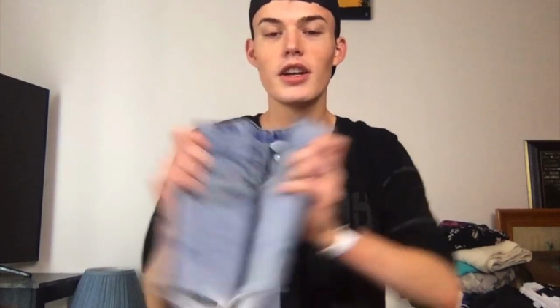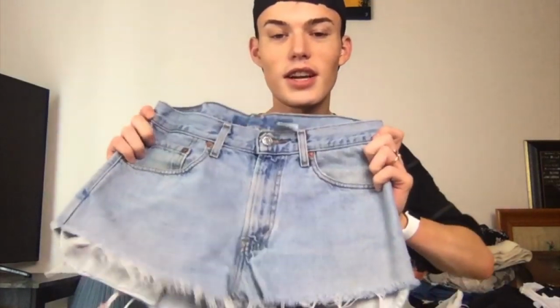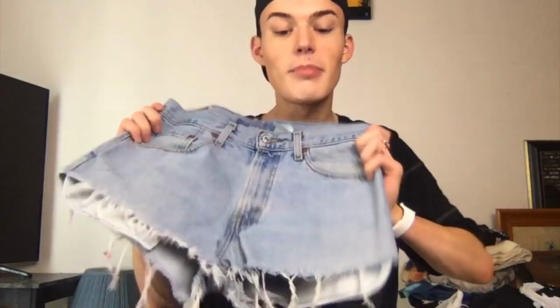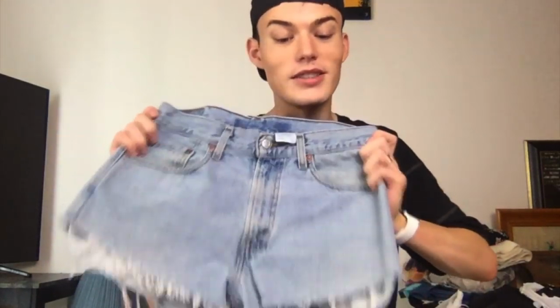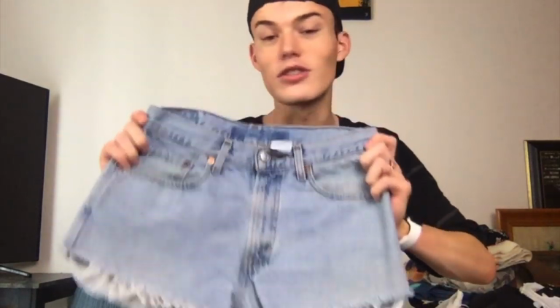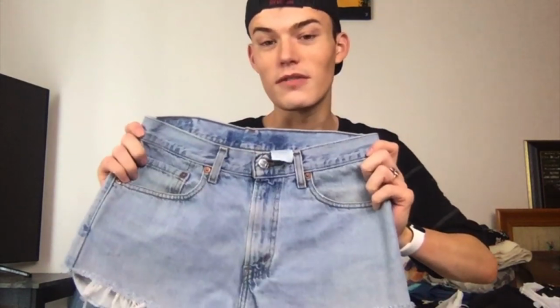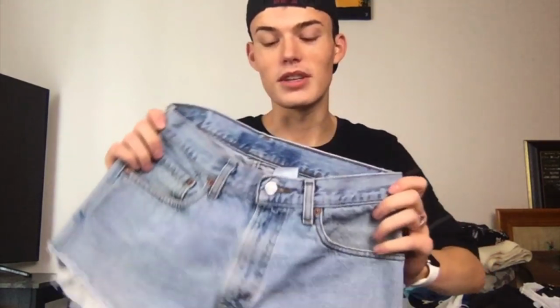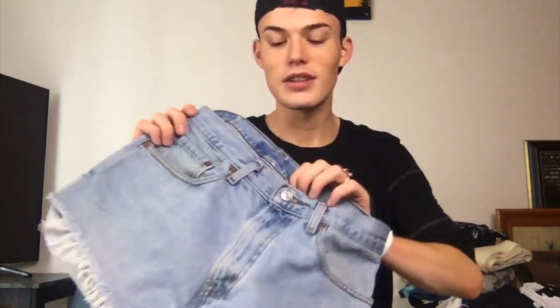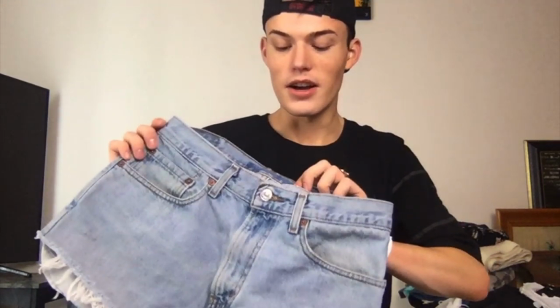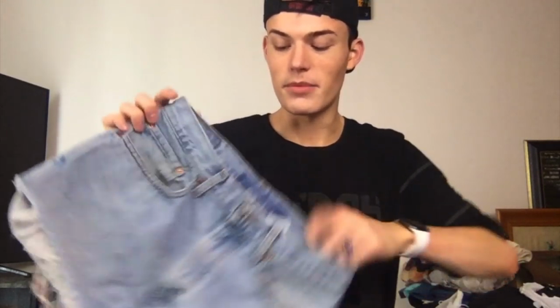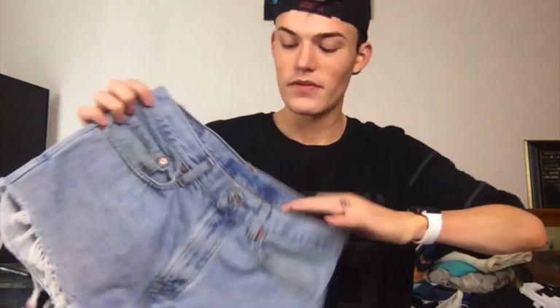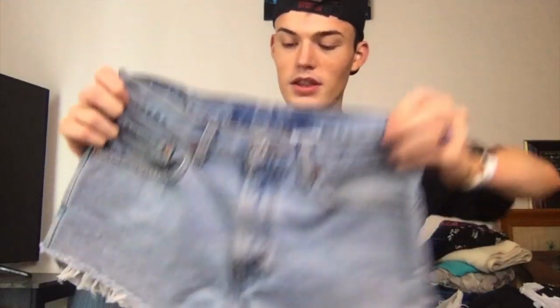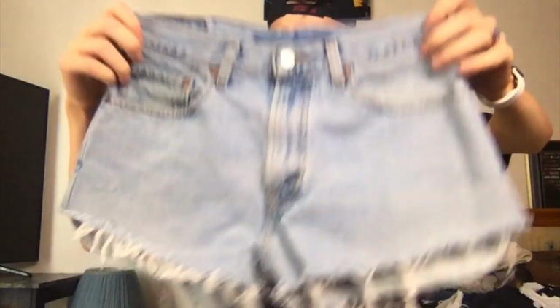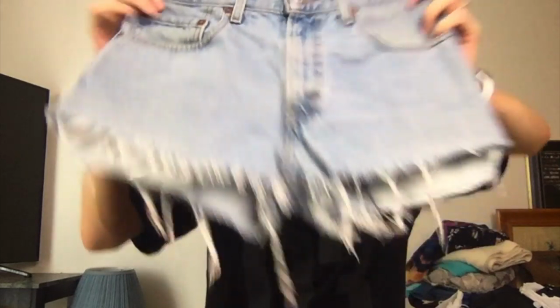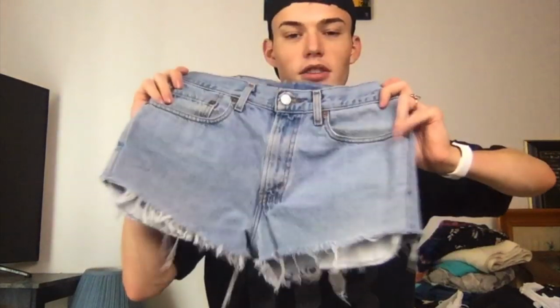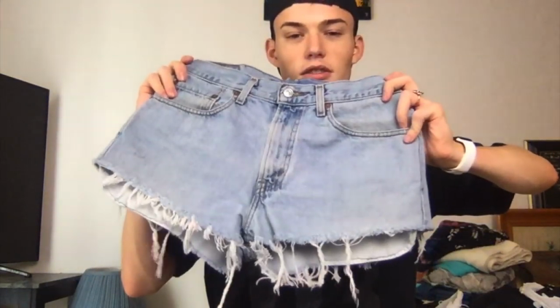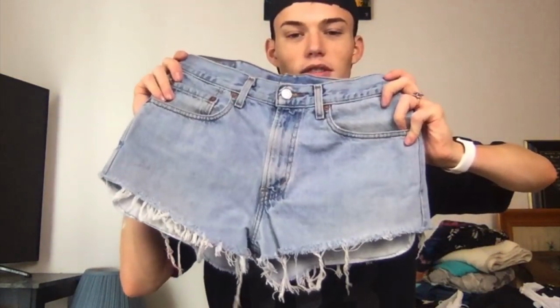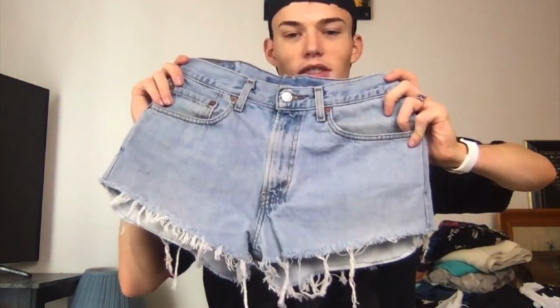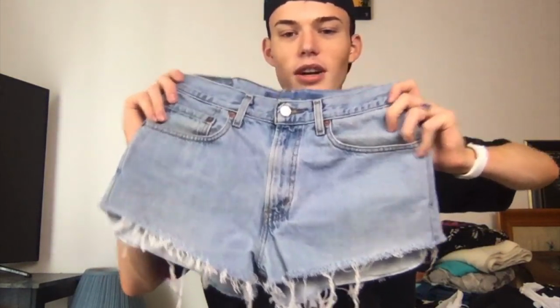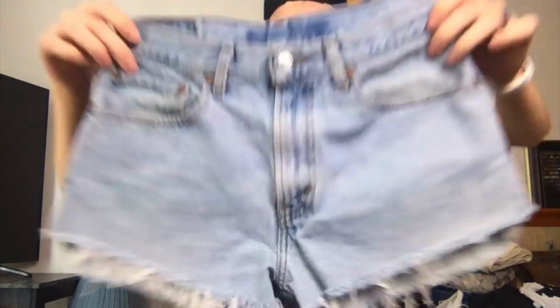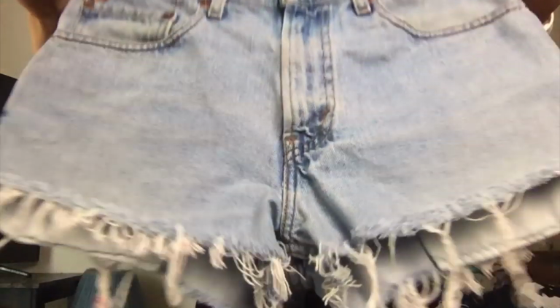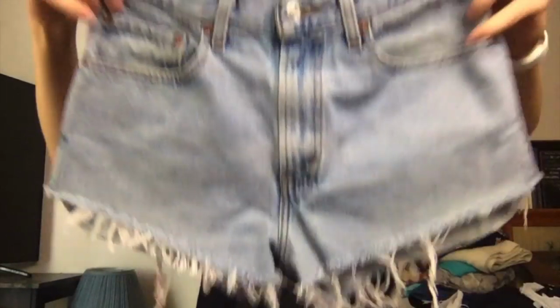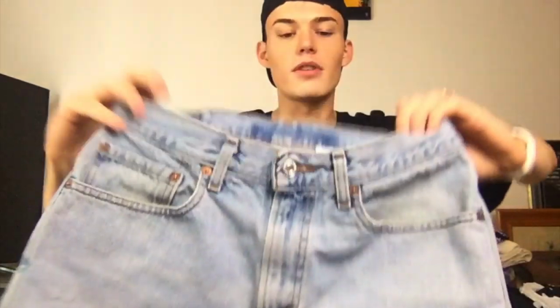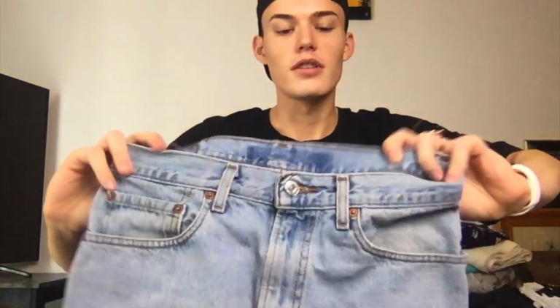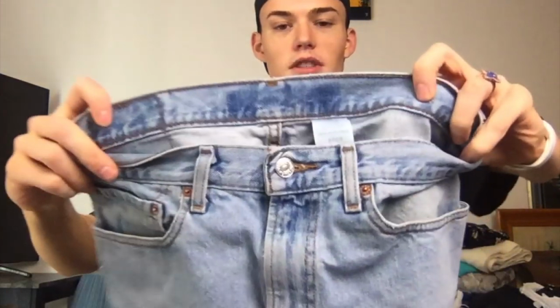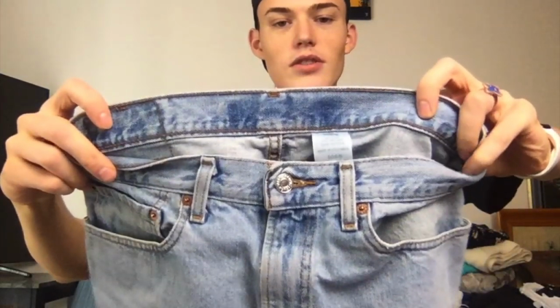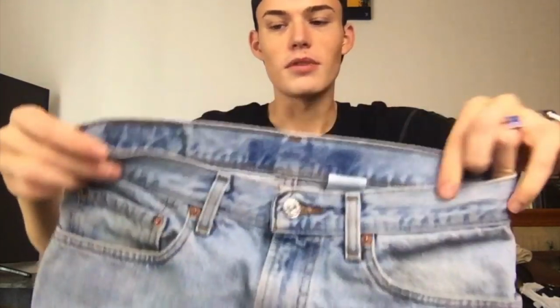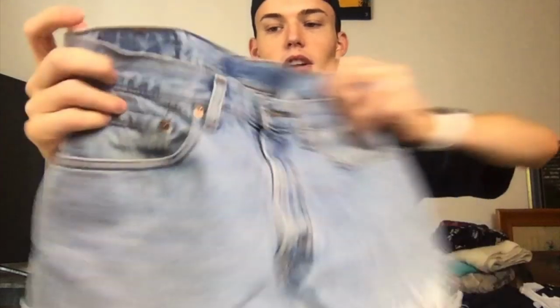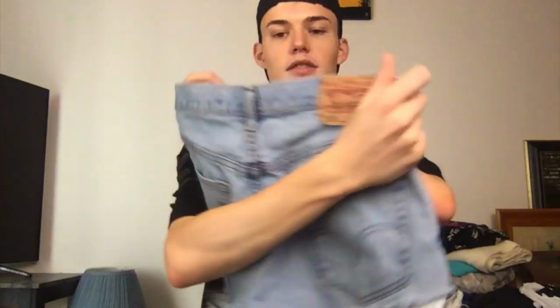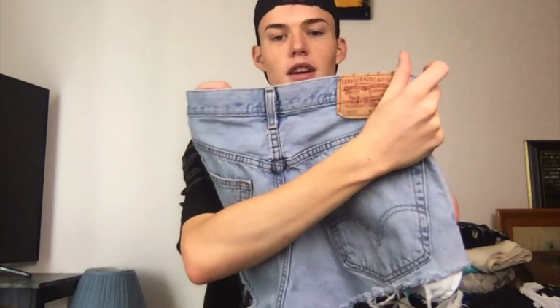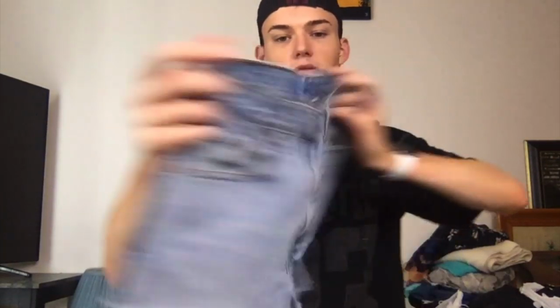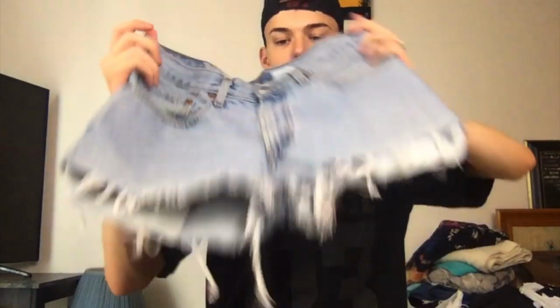These I got from the bins — this is the only one from the bins. These I turned into shorts. Didn't I do a good job? They were vintage normal Levi's. I think they're really cute.